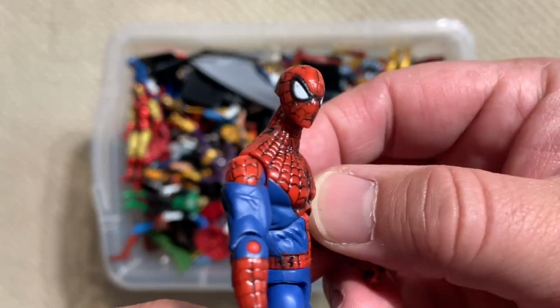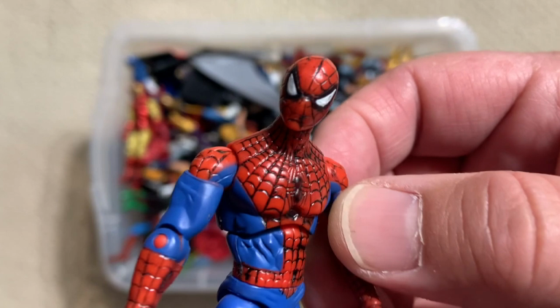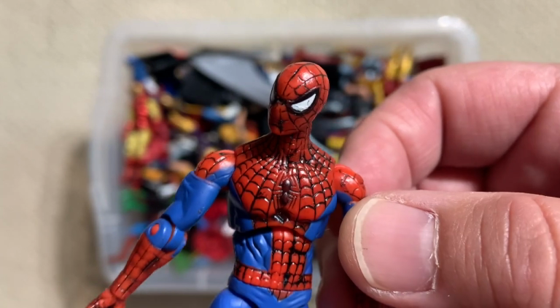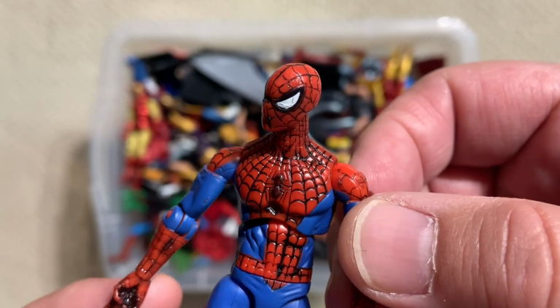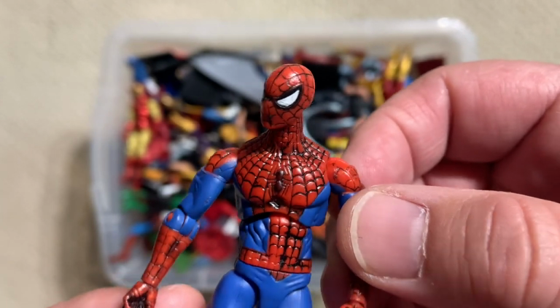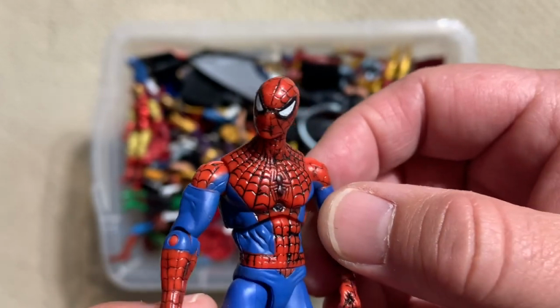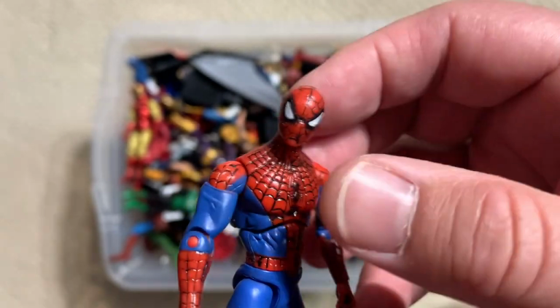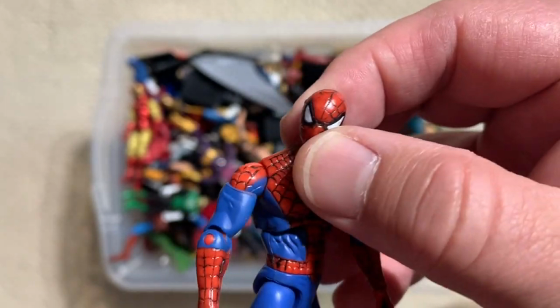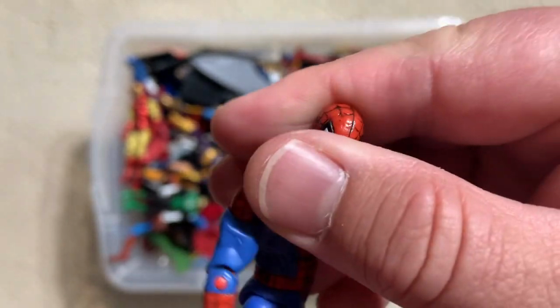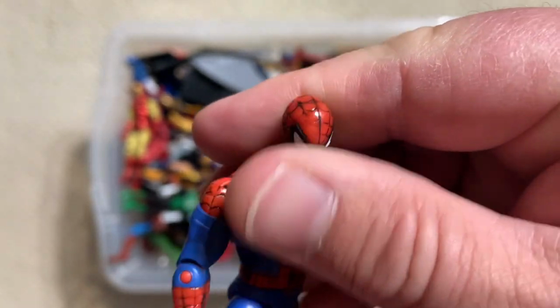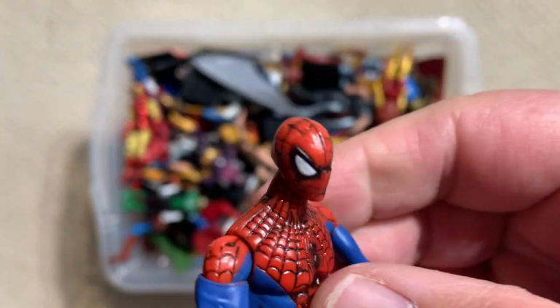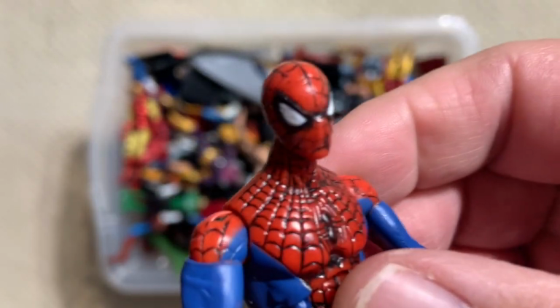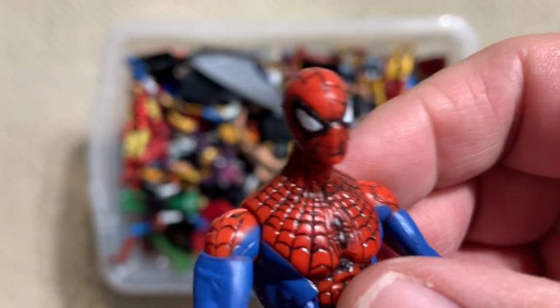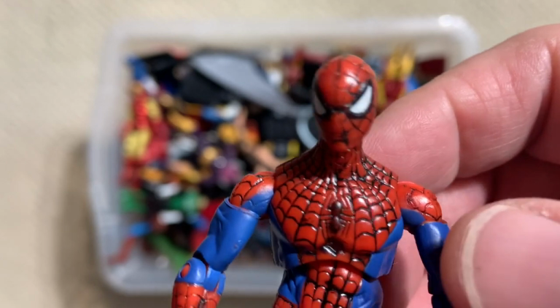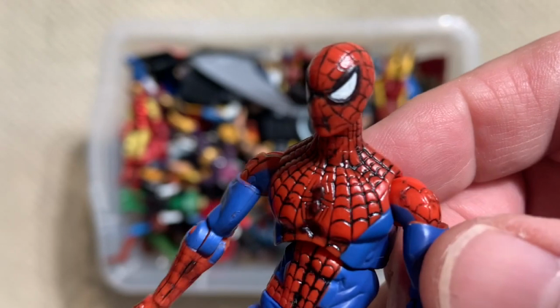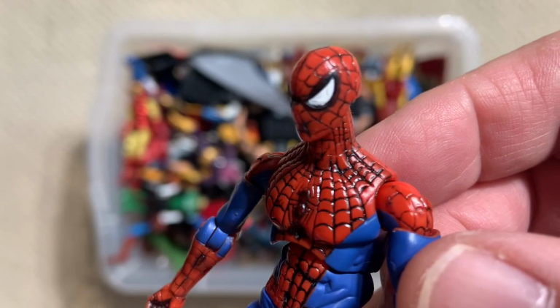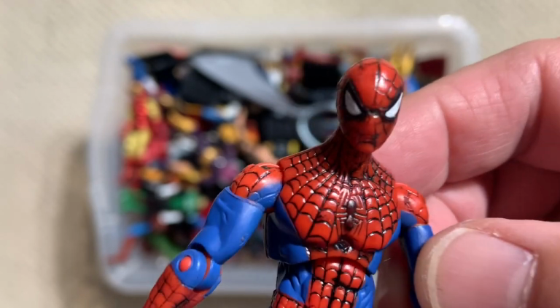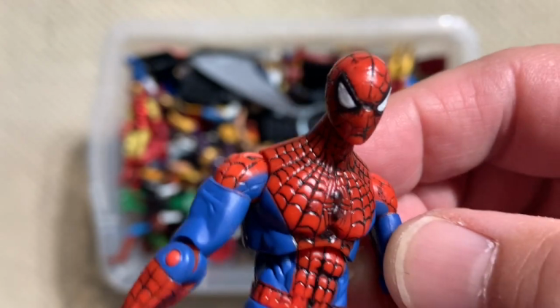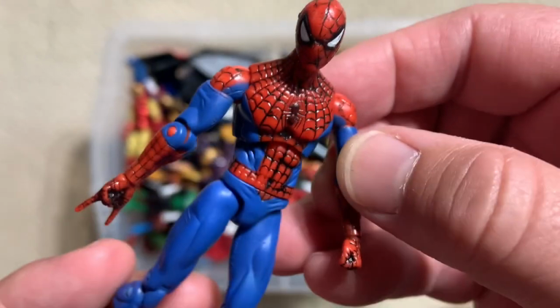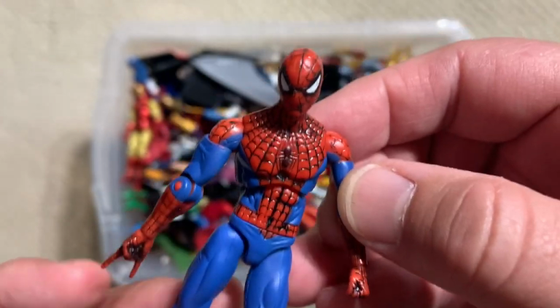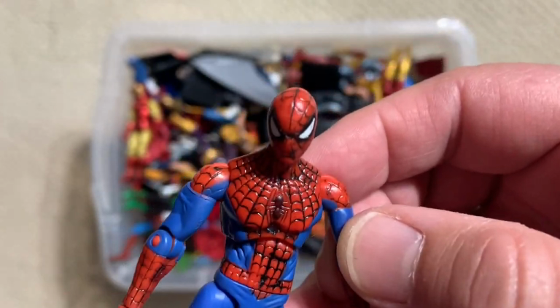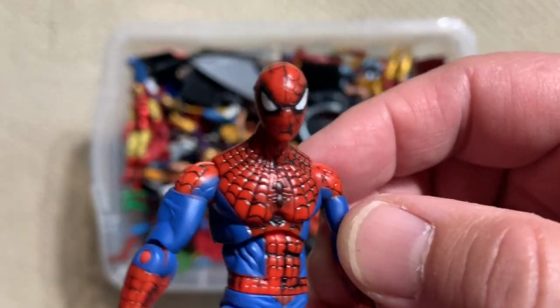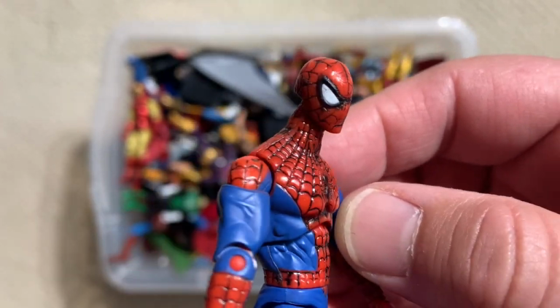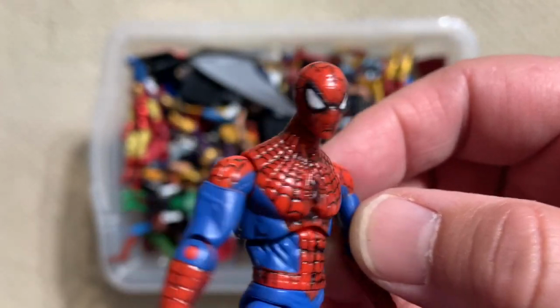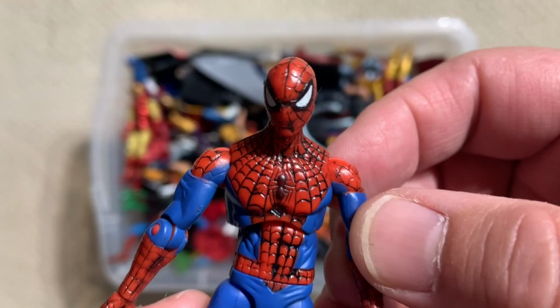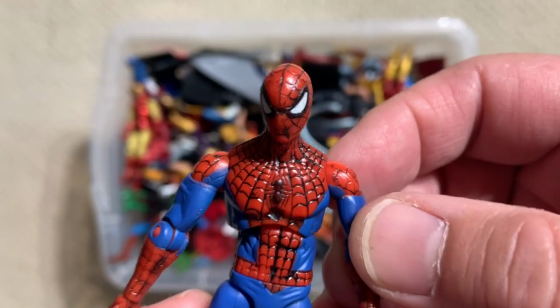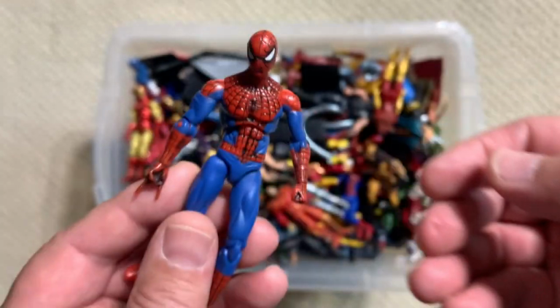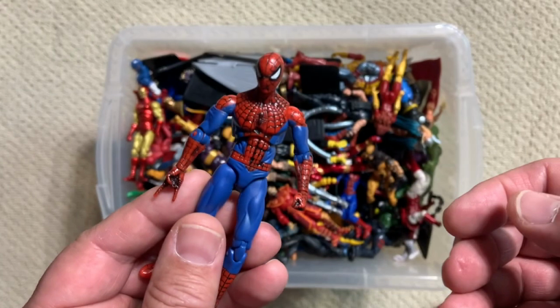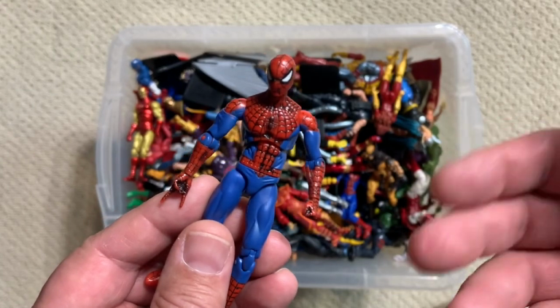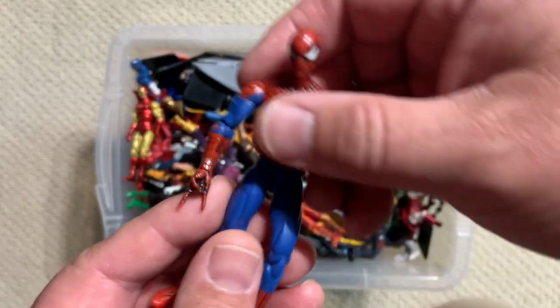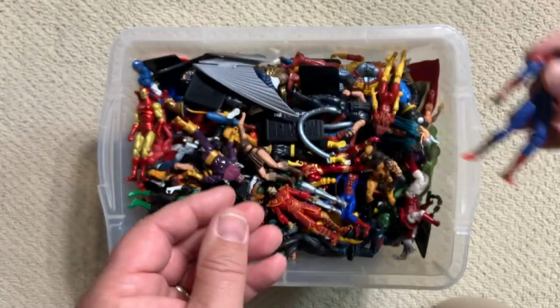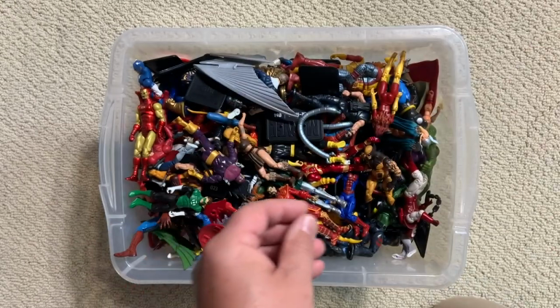I complained in that previous video that they just never got Spider-Man right in this line. And I mean, it's pretty obvious — this is your flagship character and you just never could make a decent figure of it.